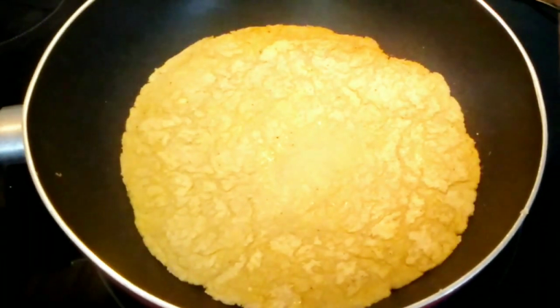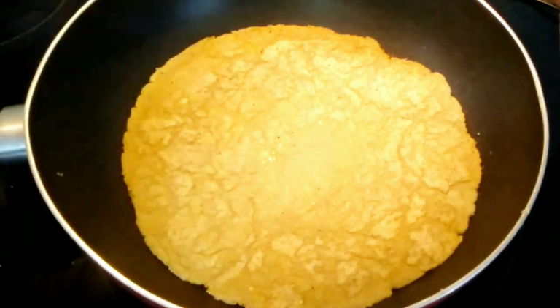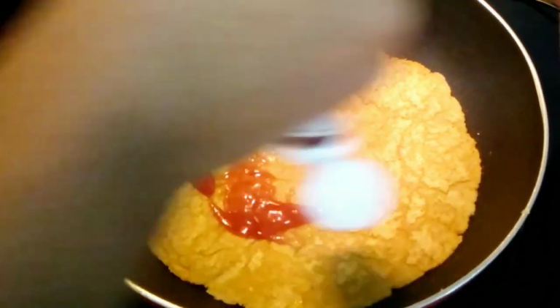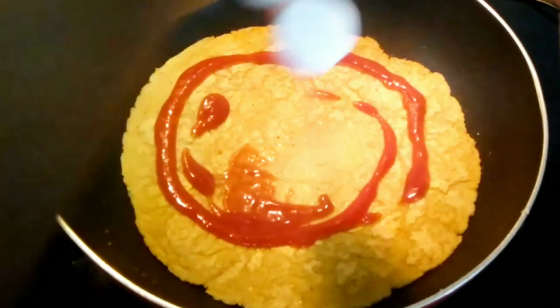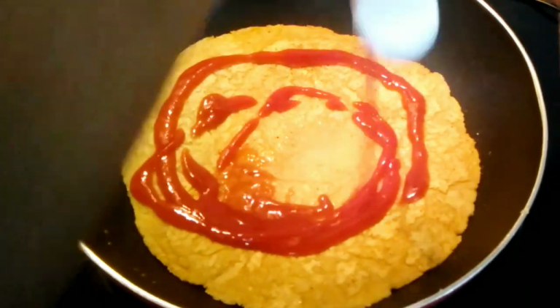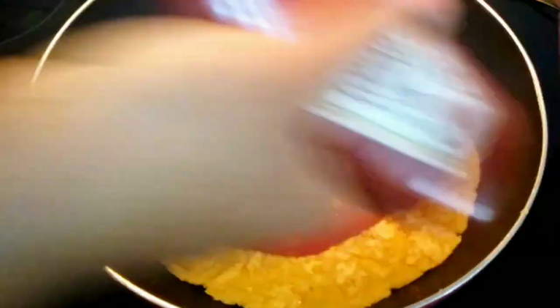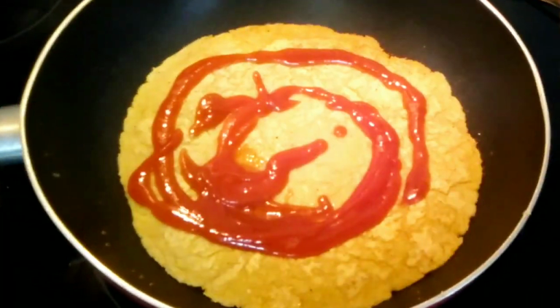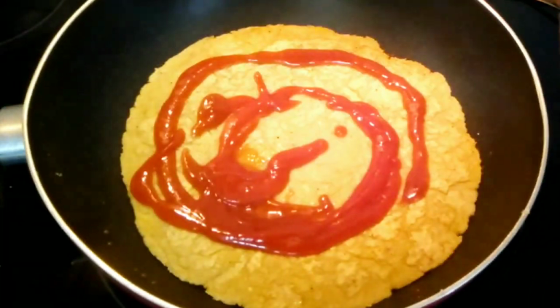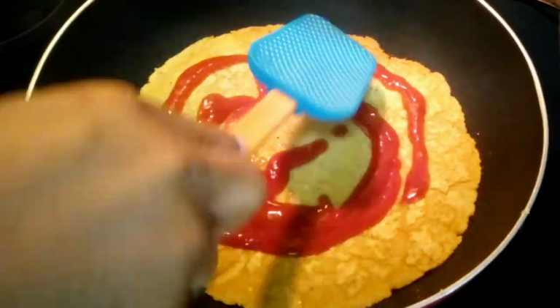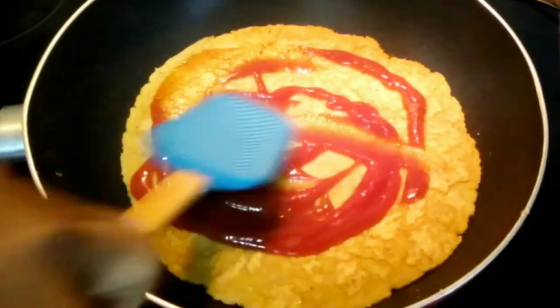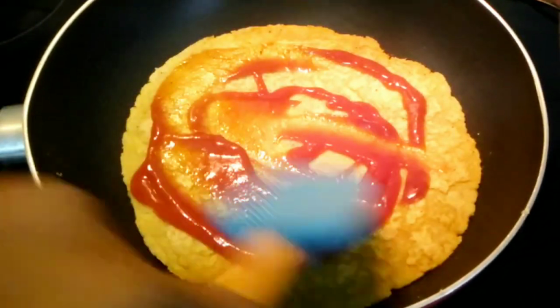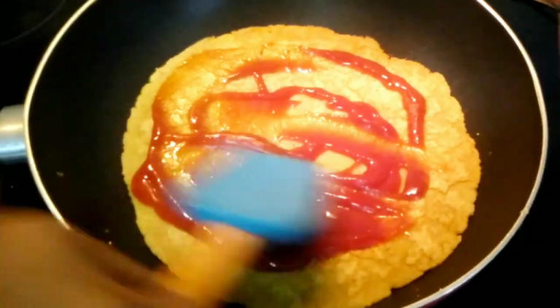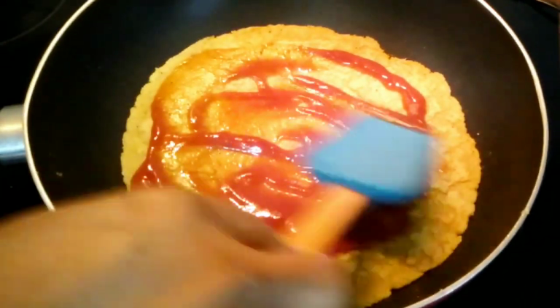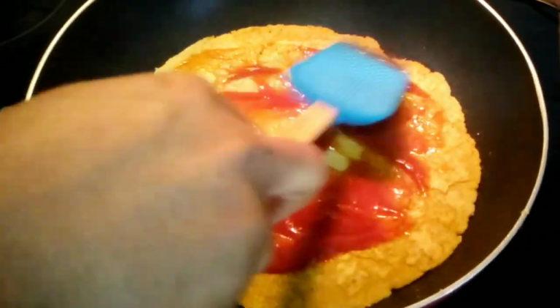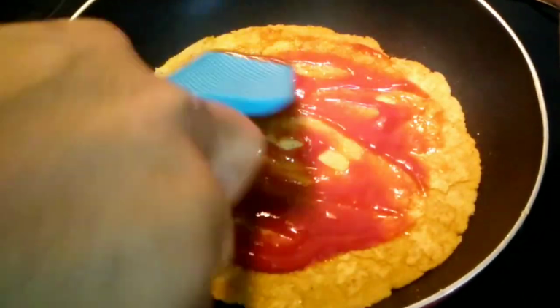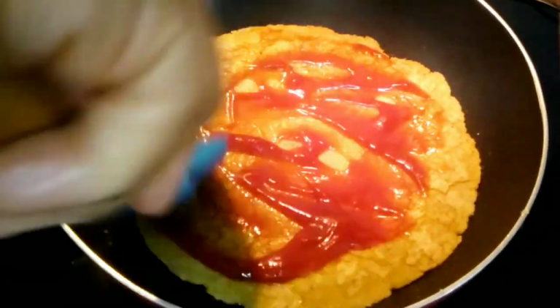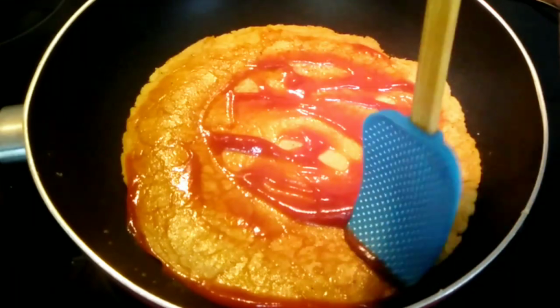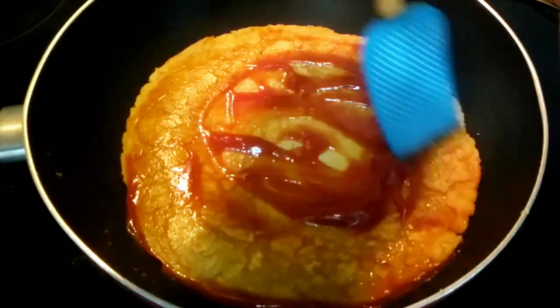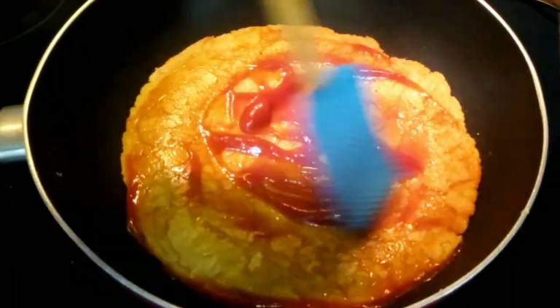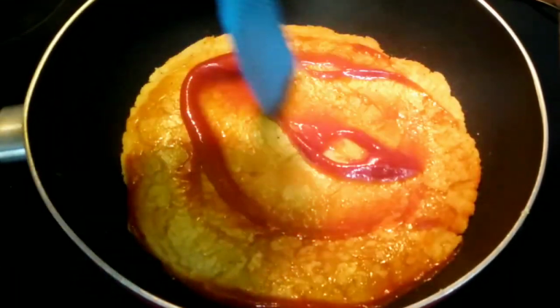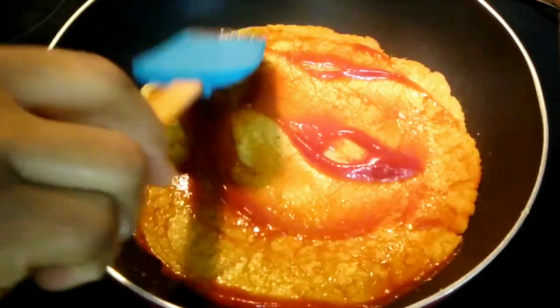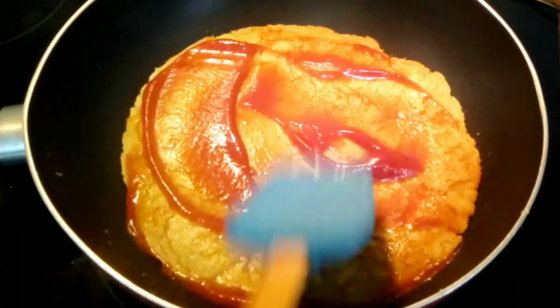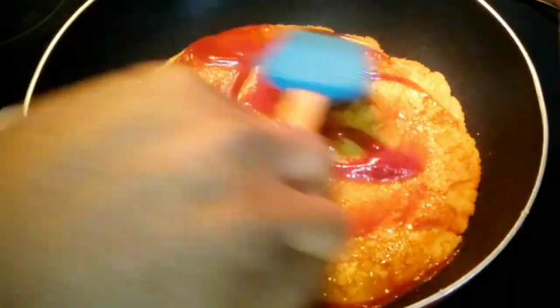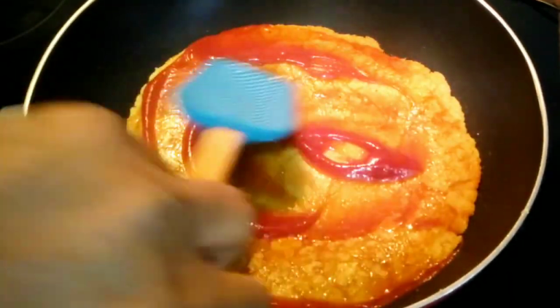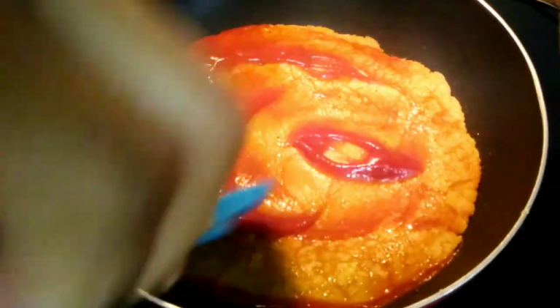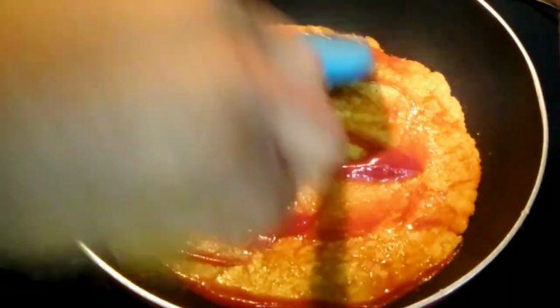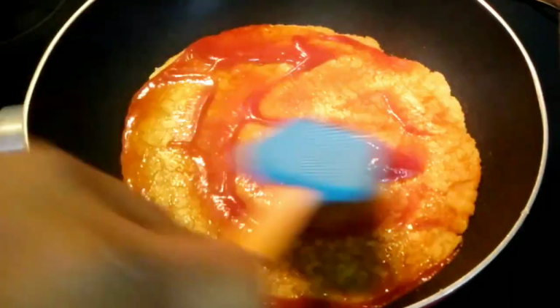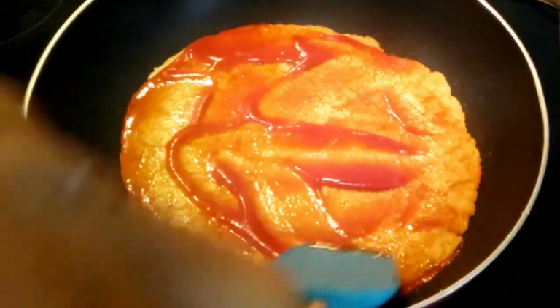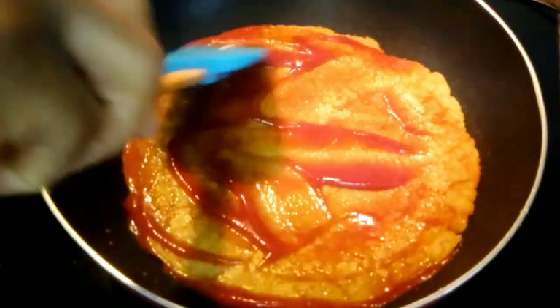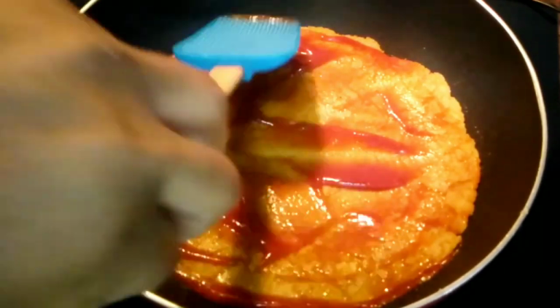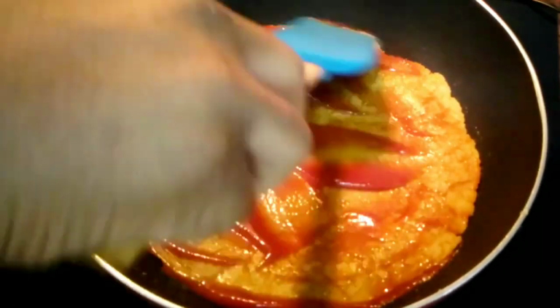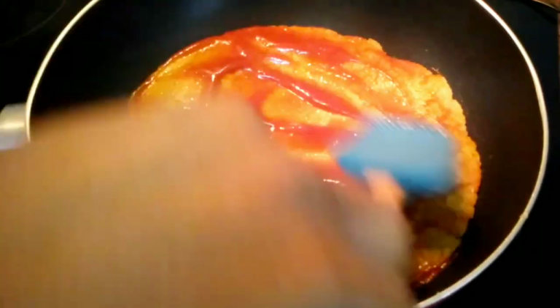You can use tomato paste if you like, but I am using ketchup because the taste is so very delicious. You want your kids to enjoy it, so put something there that will make it tantalizing for them.